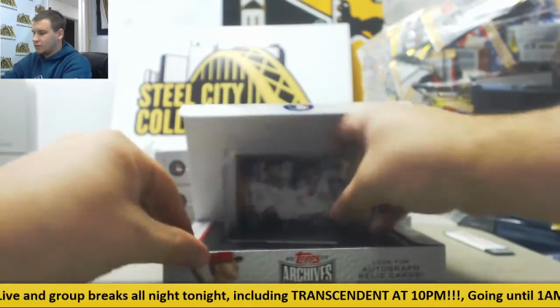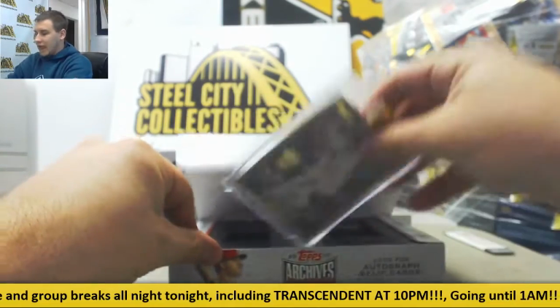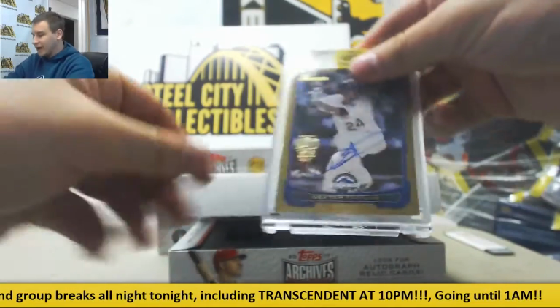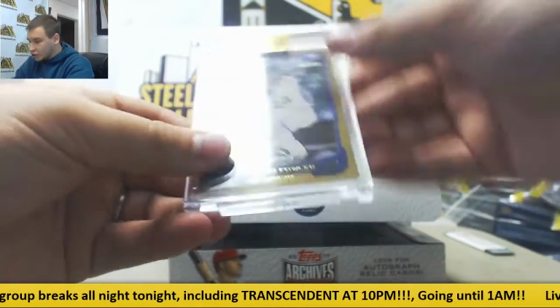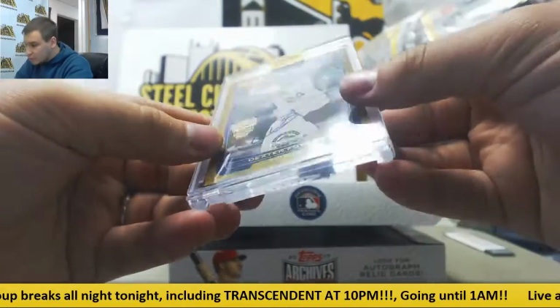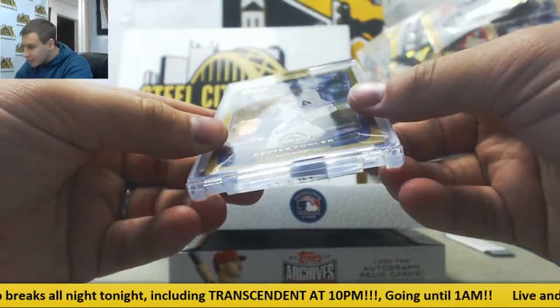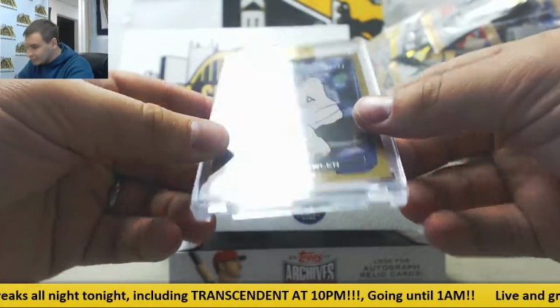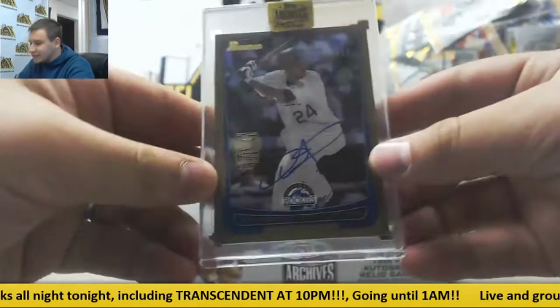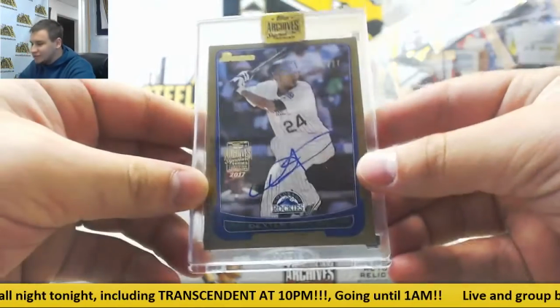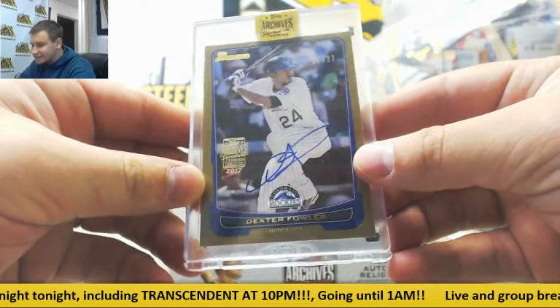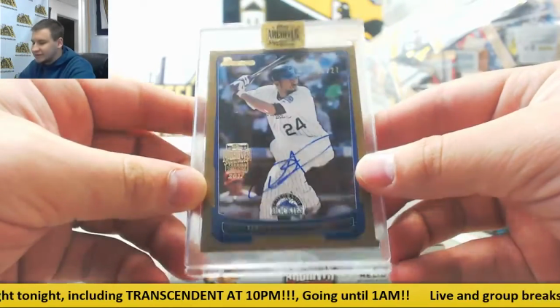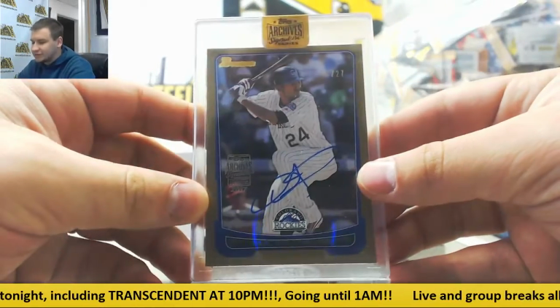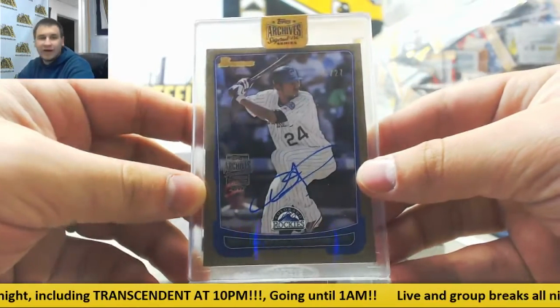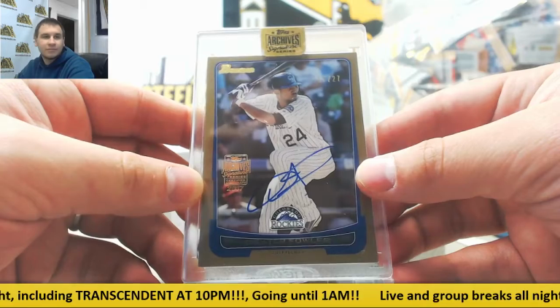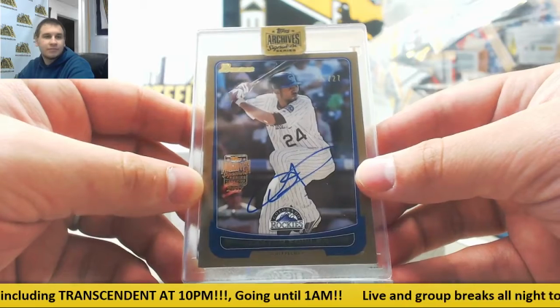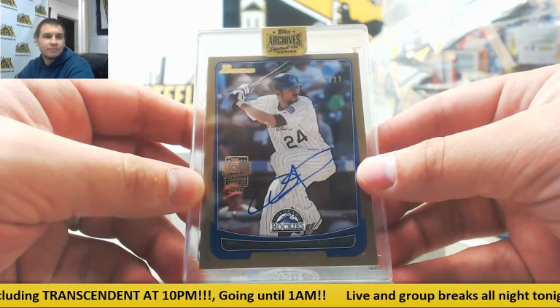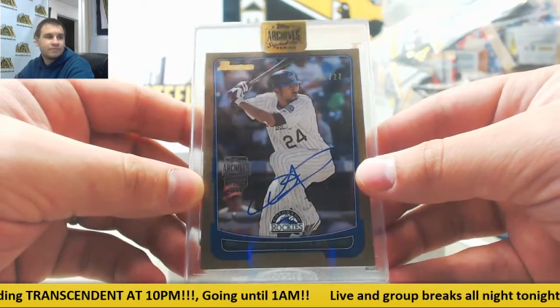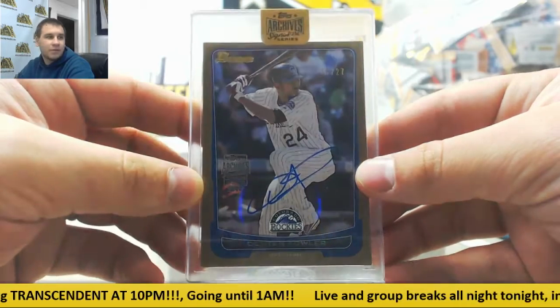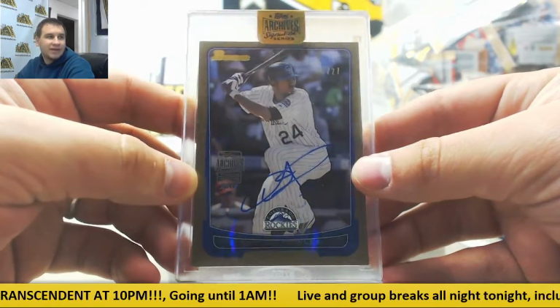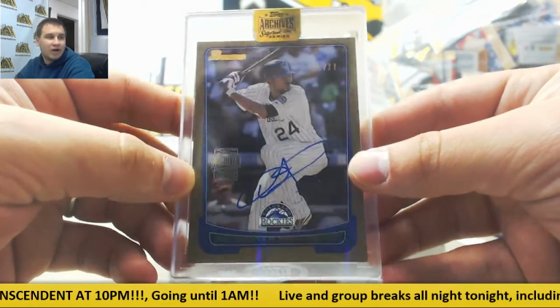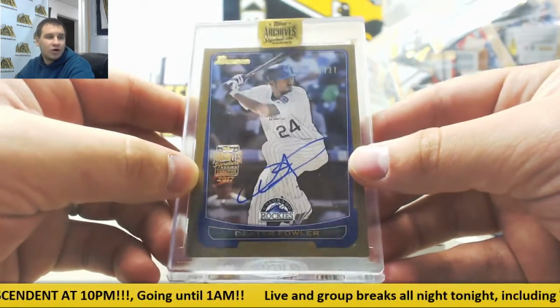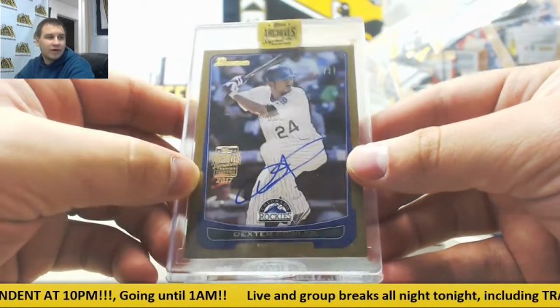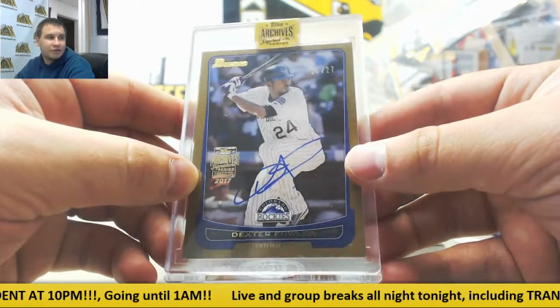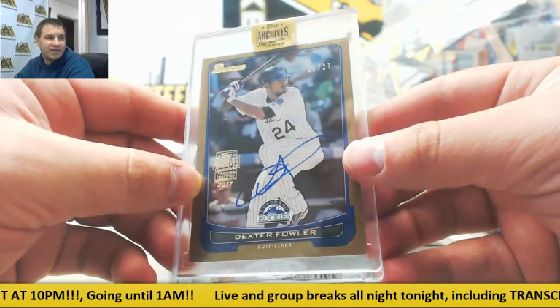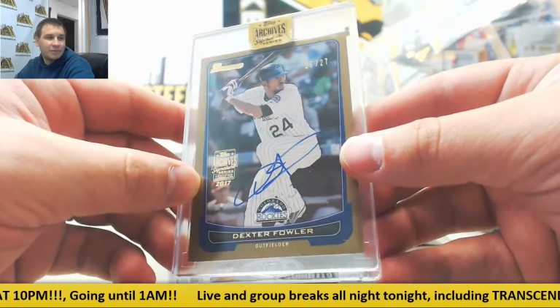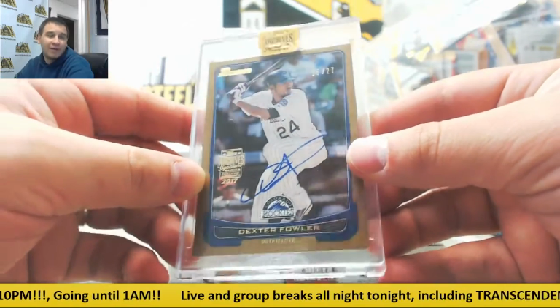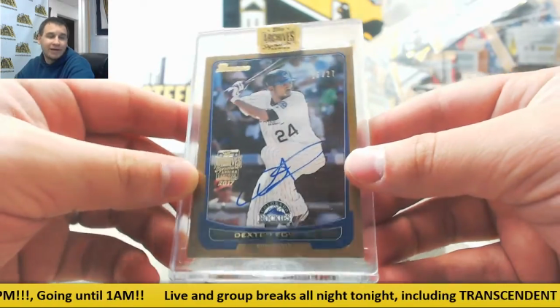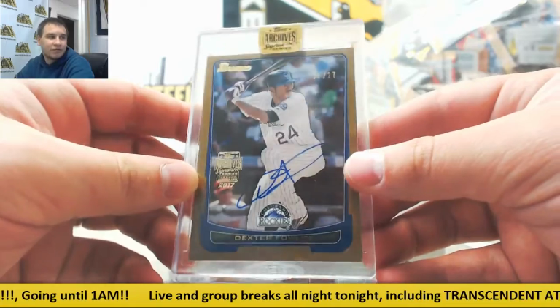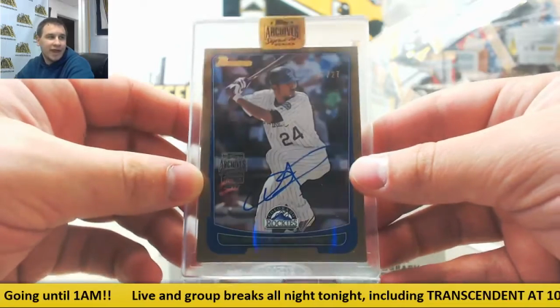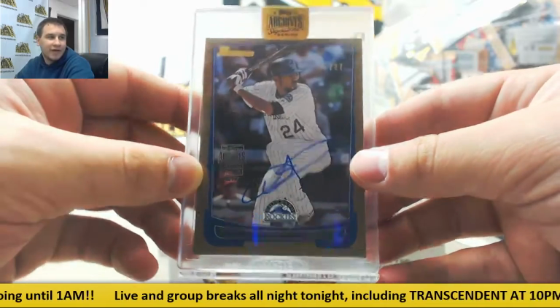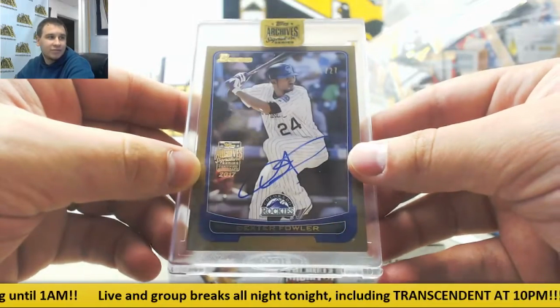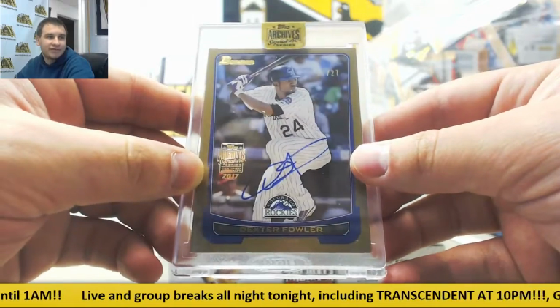We've got a gold Bowman auto here, 15 of 27, Dexter Fowler. It's a card already produced that Topps bought back and had the players sign.